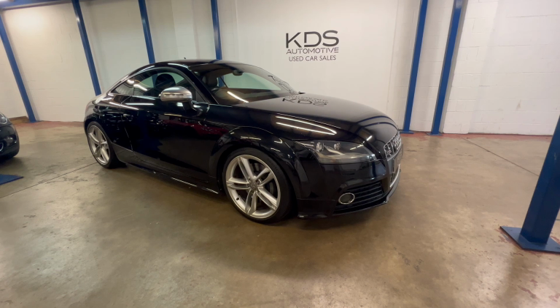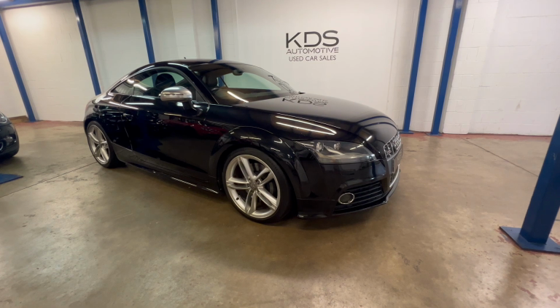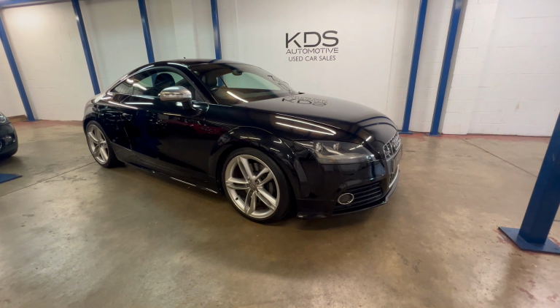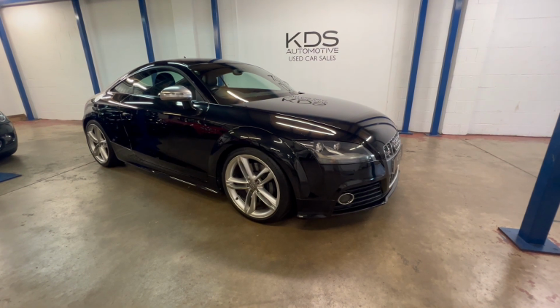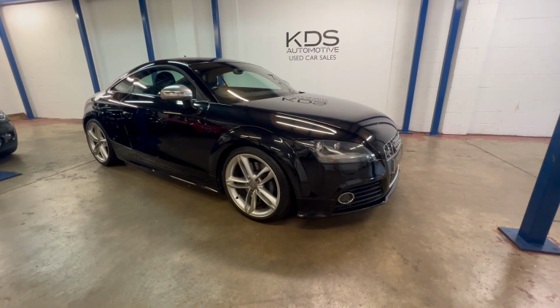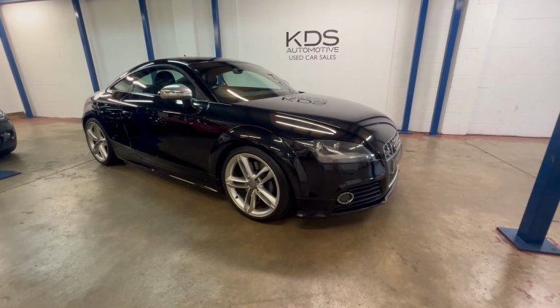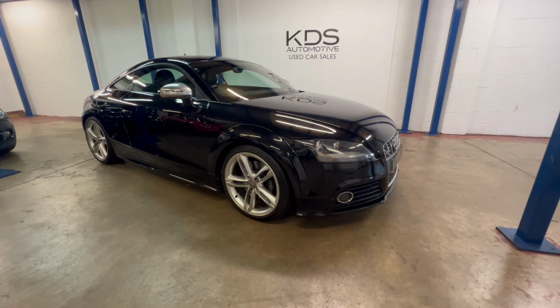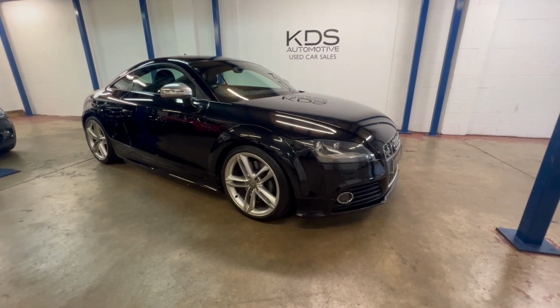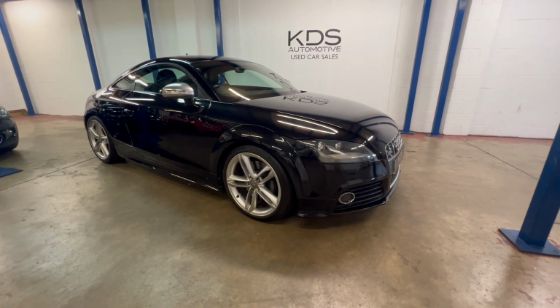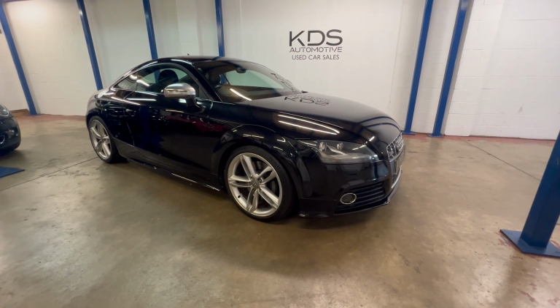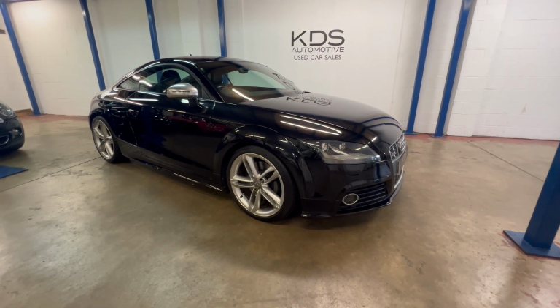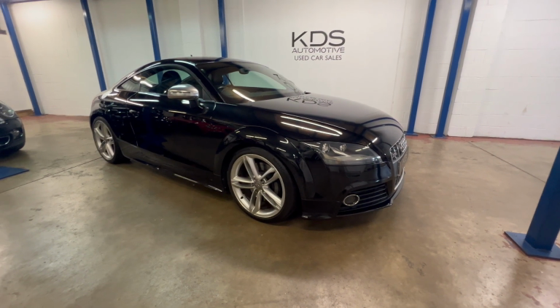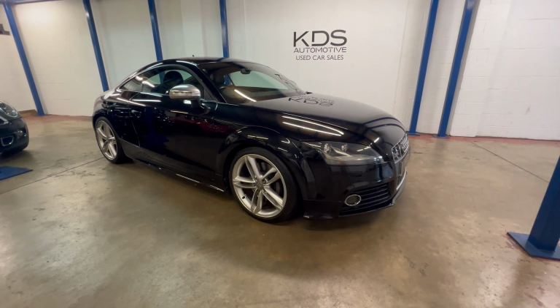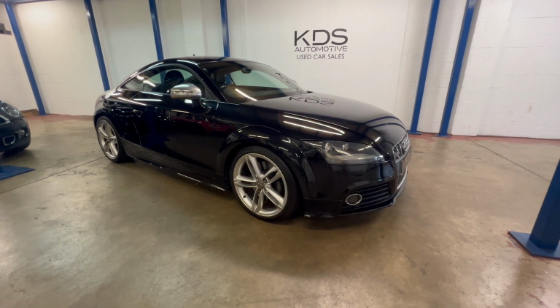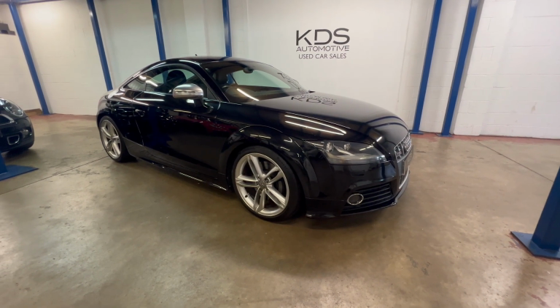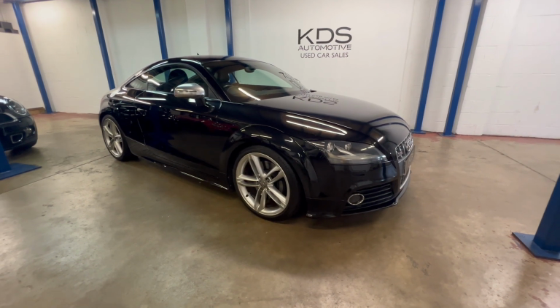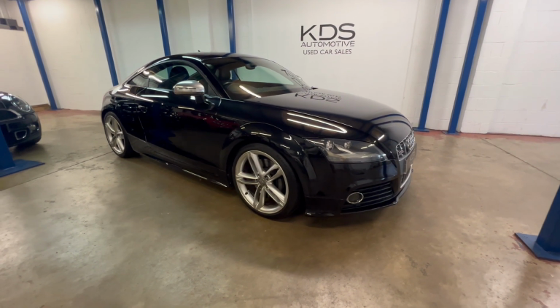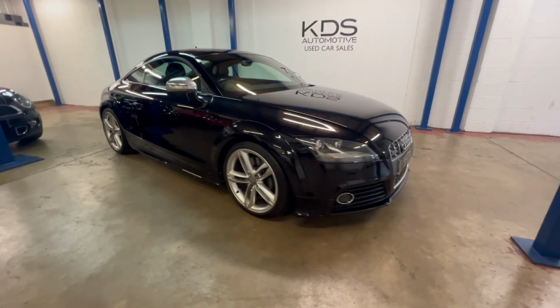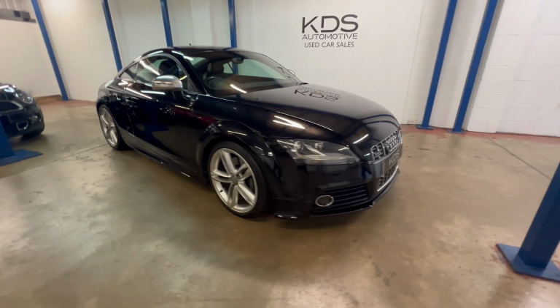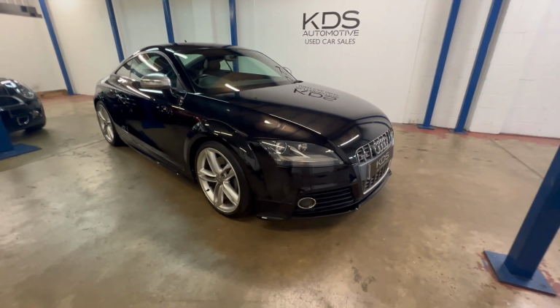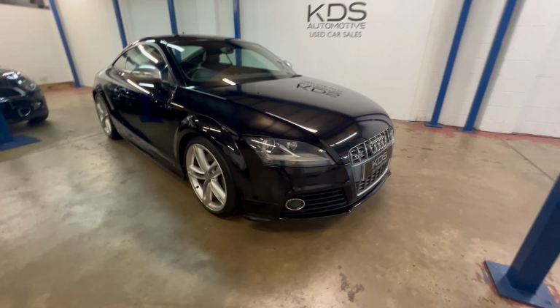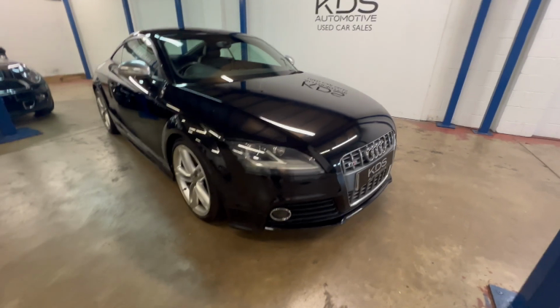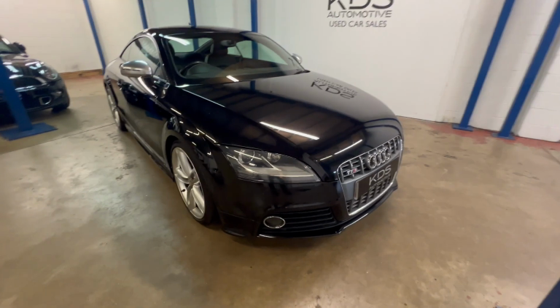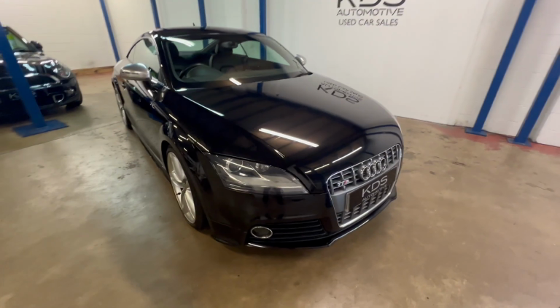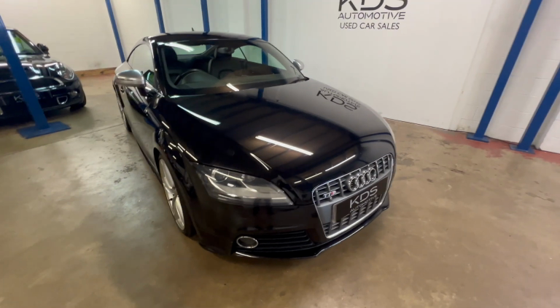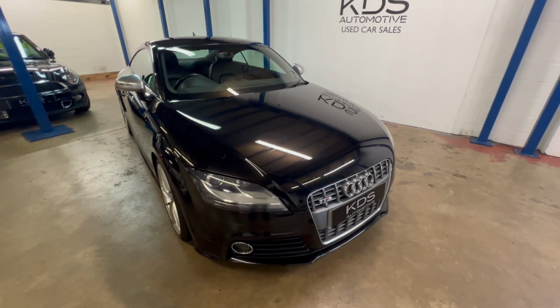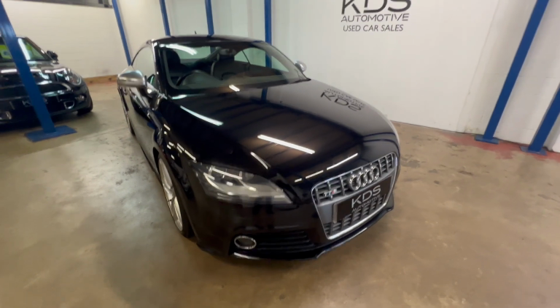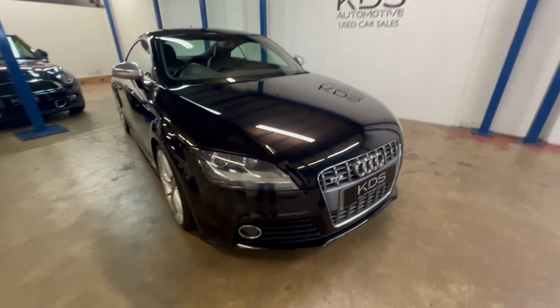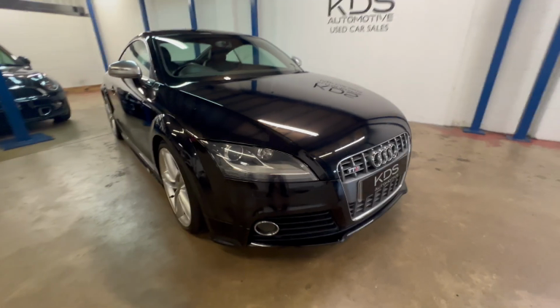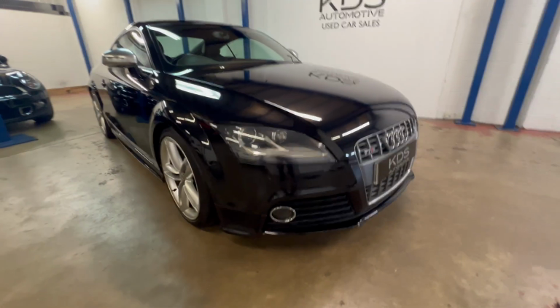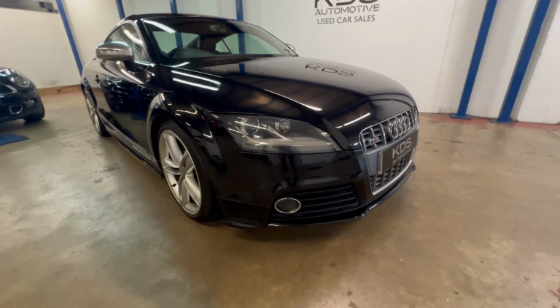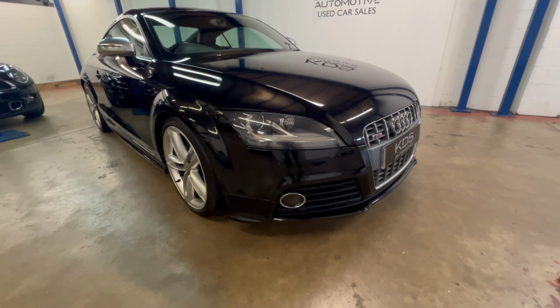Hi, it's Kev at KDS Automotive. Got a video today for you of our TTS — this is the 2009, 59 reg, finished in black as you can see. I'll give you a tour around the outside.